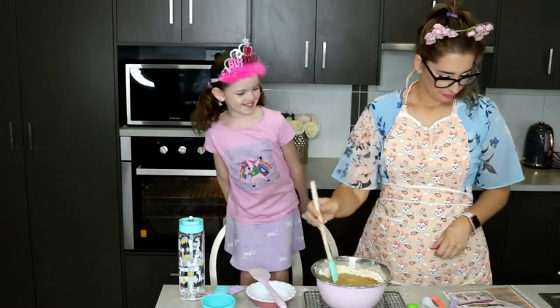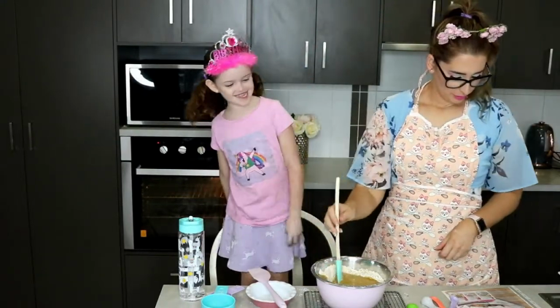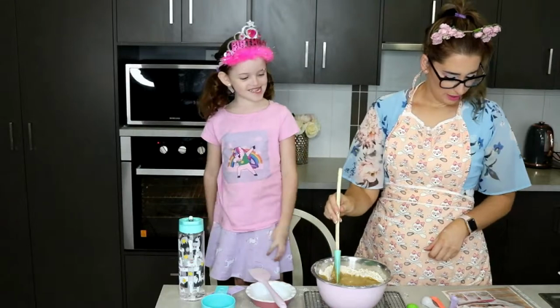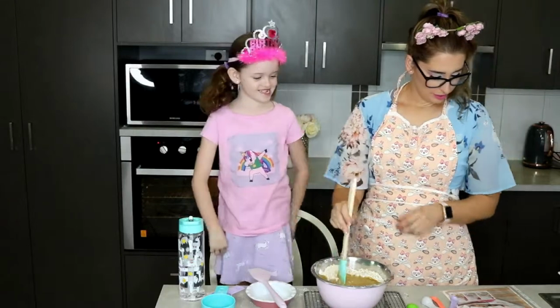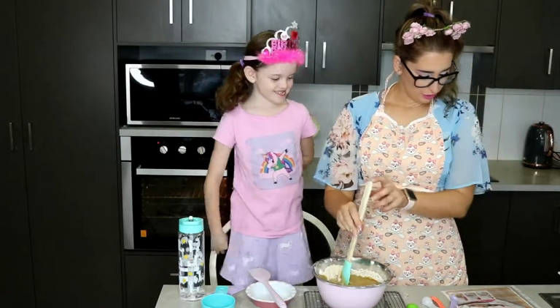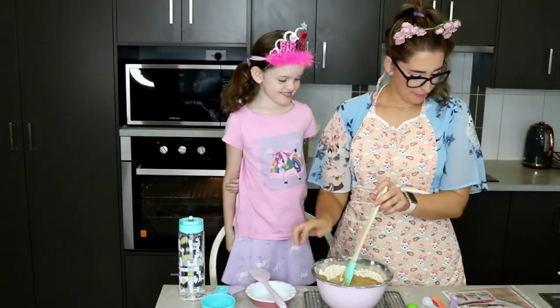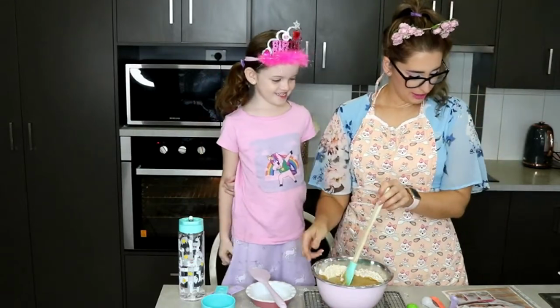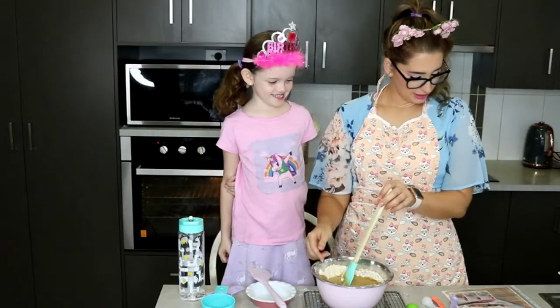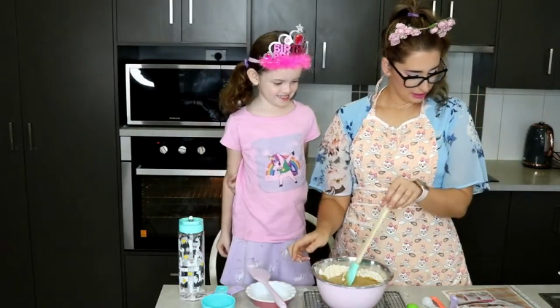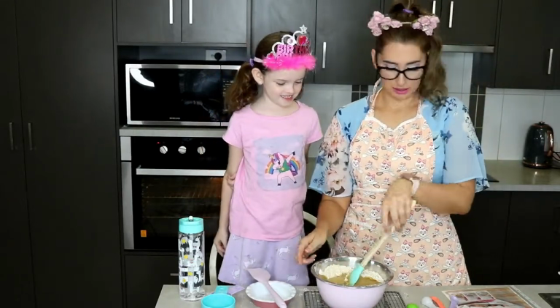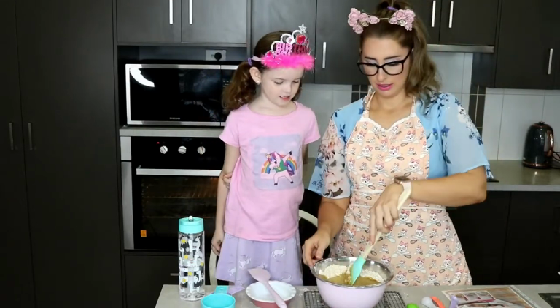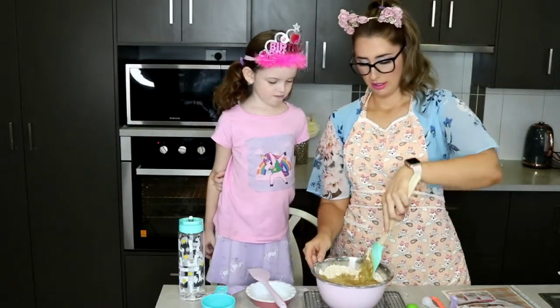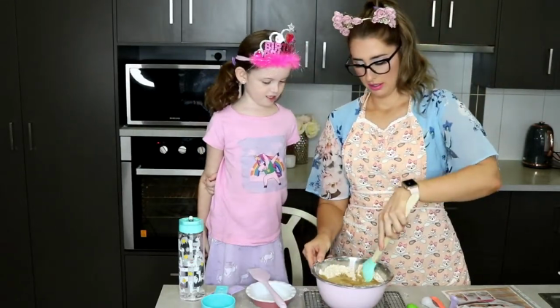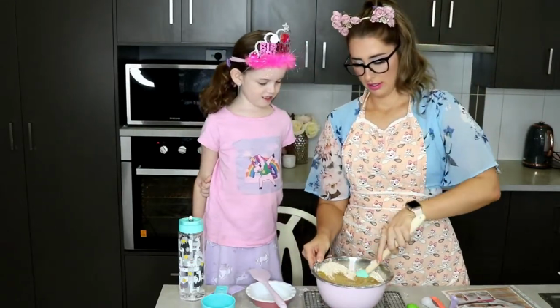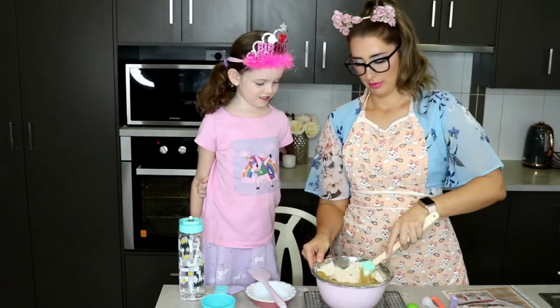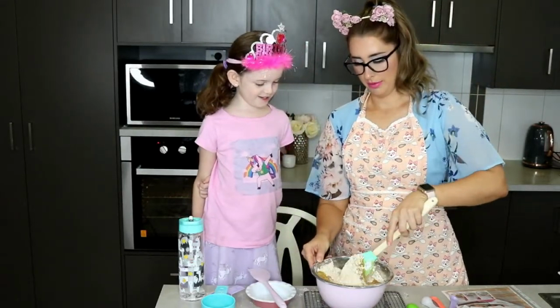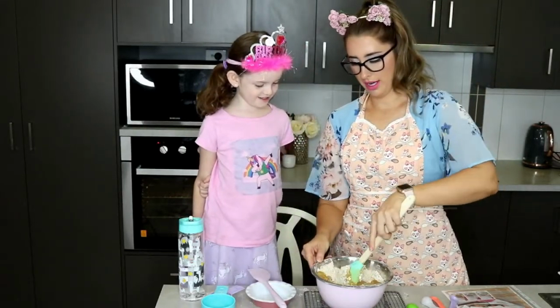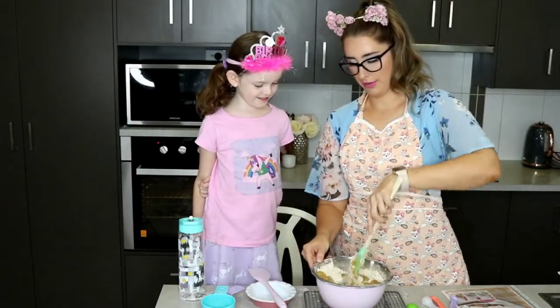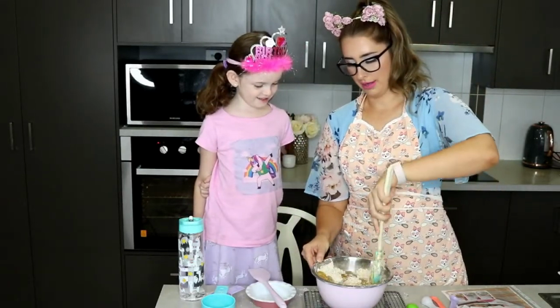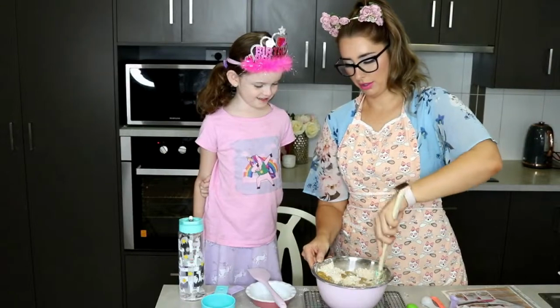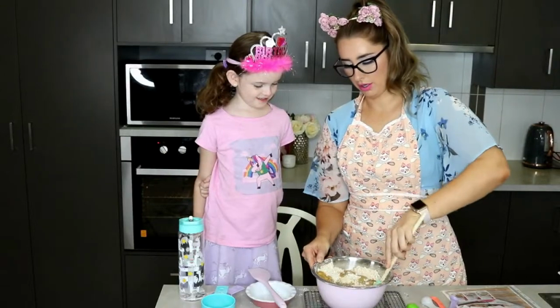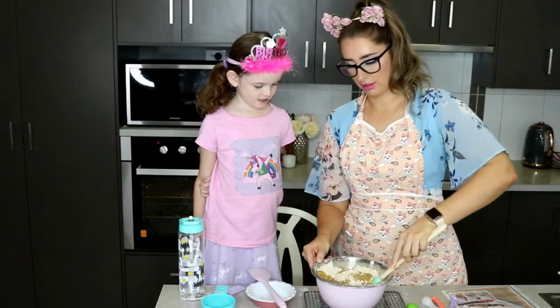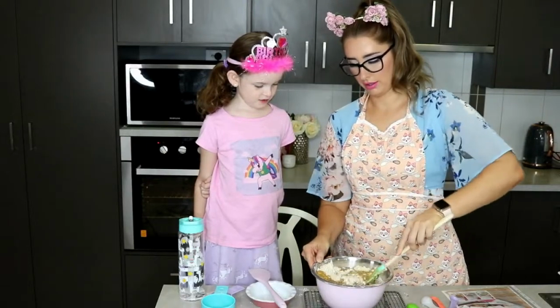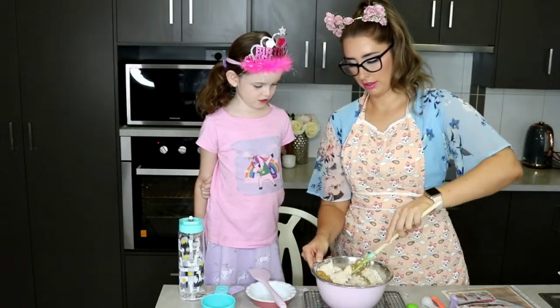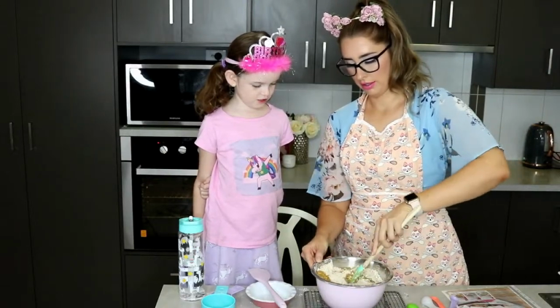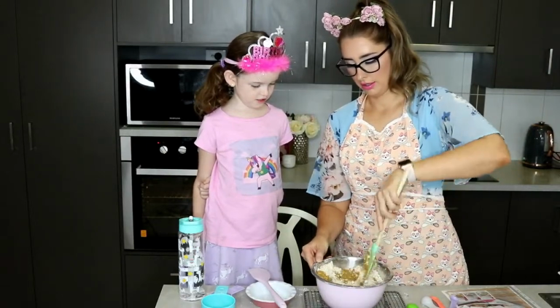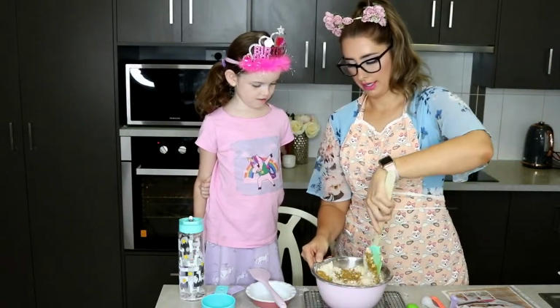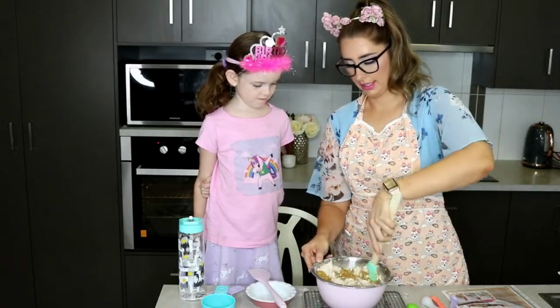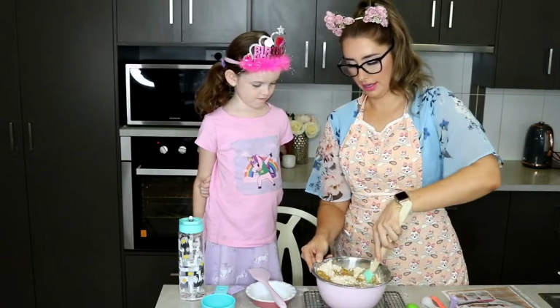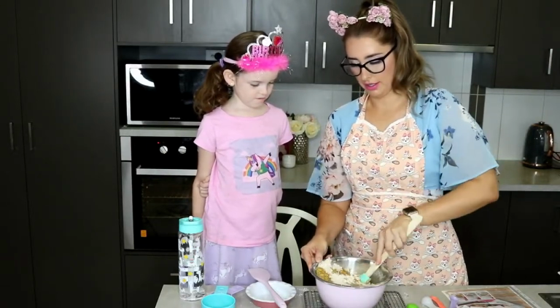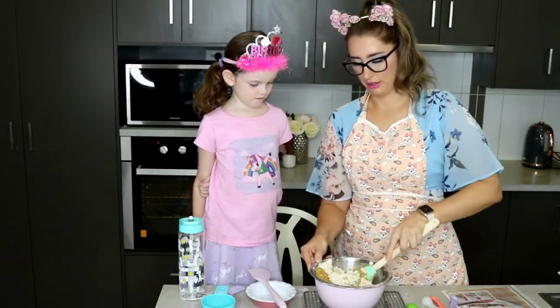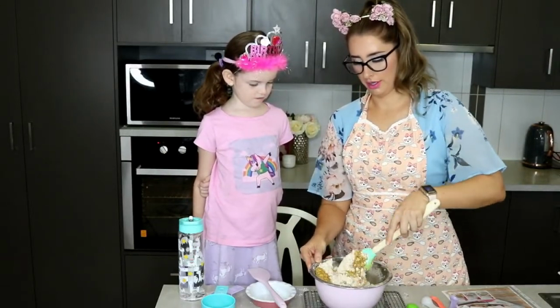We are going to mix it all together. We need to be very careful because that mixture is hot, so I'm going to get started and then you can have a go.